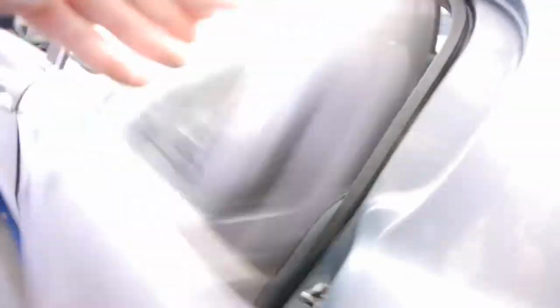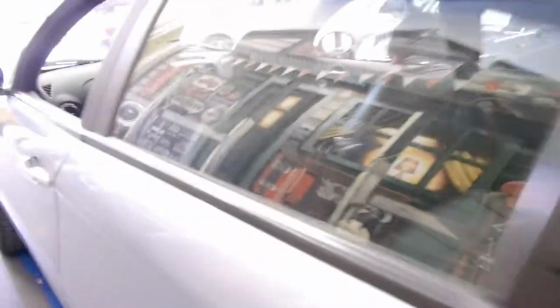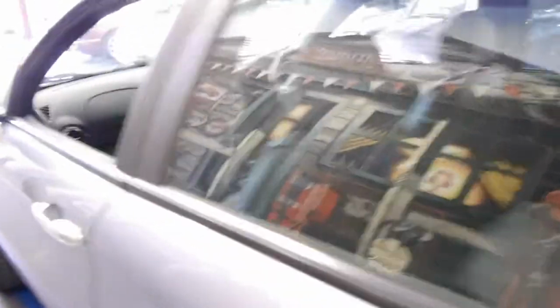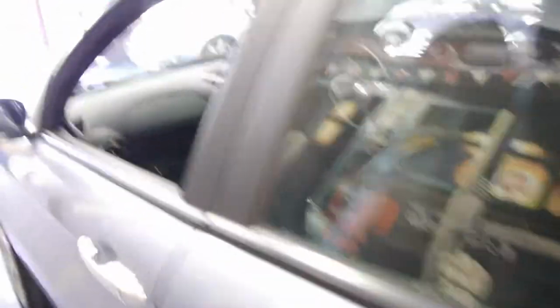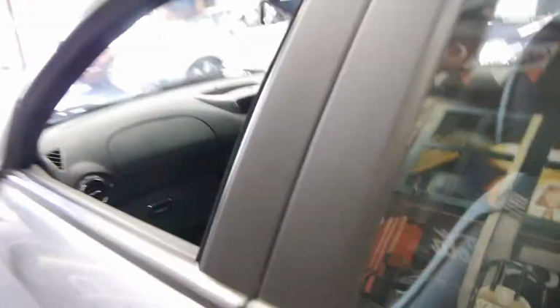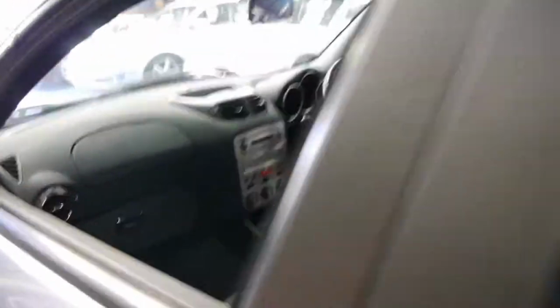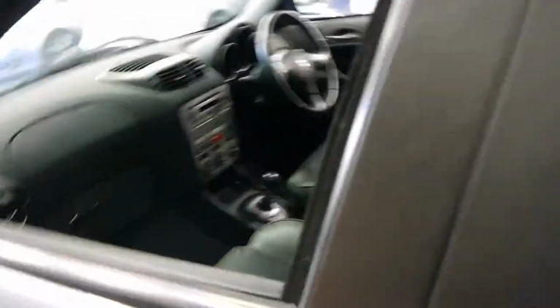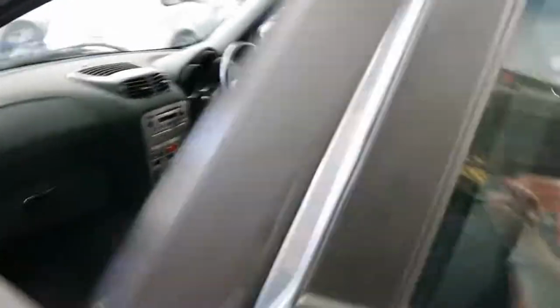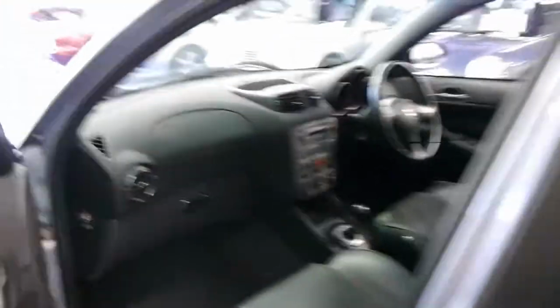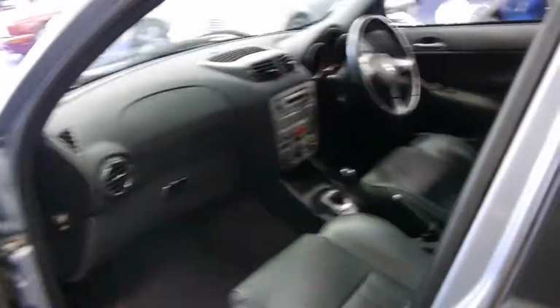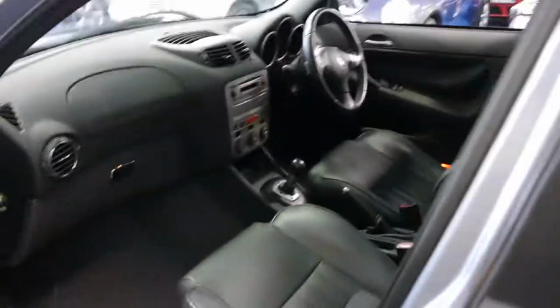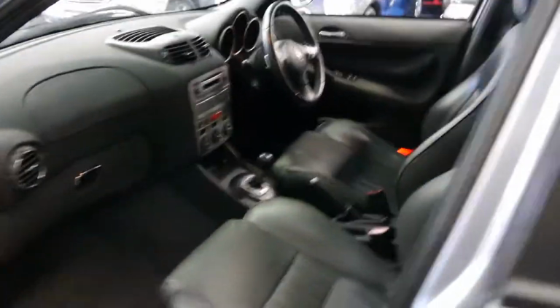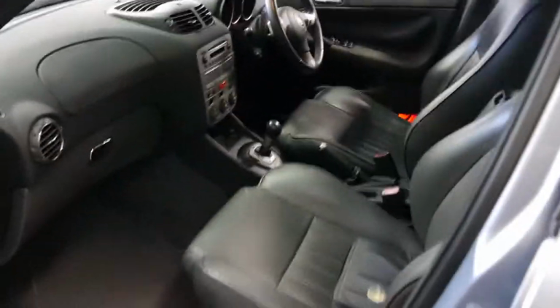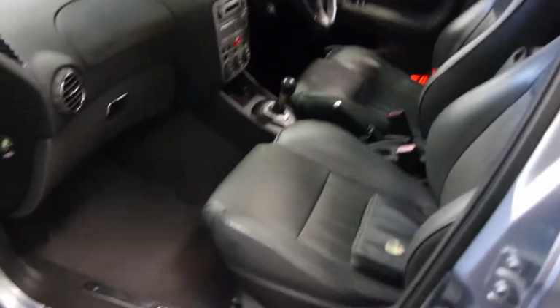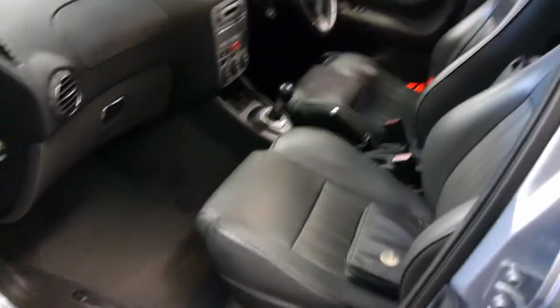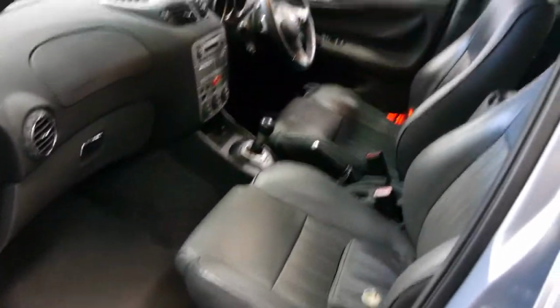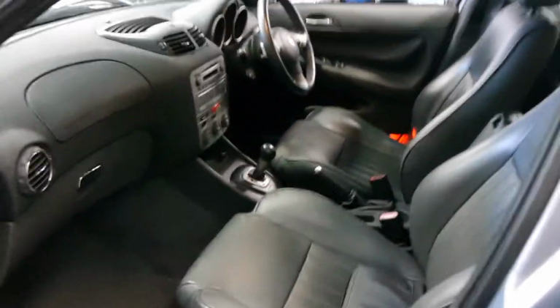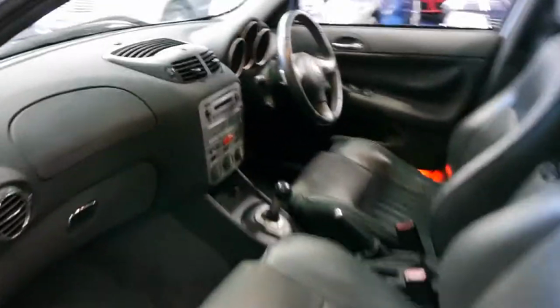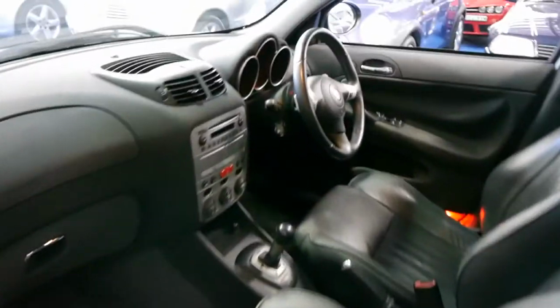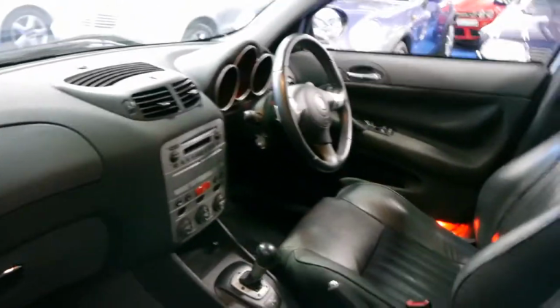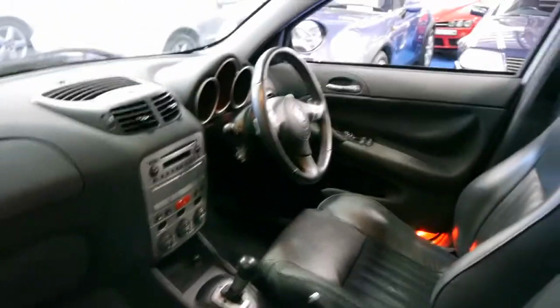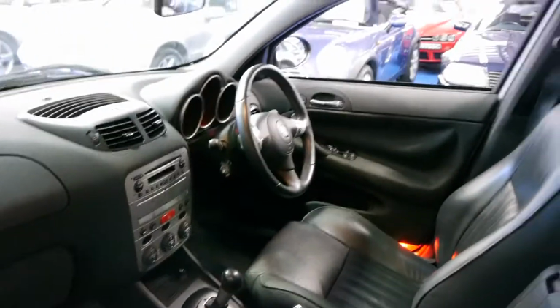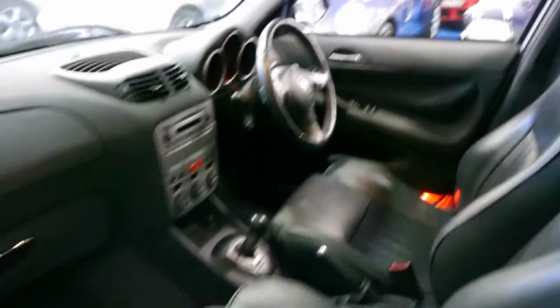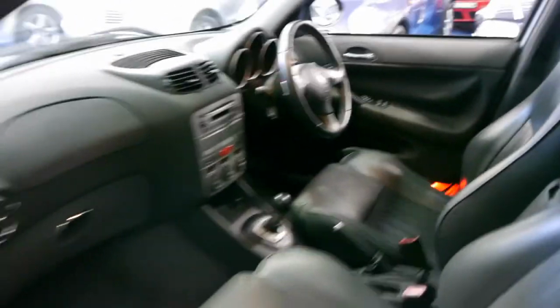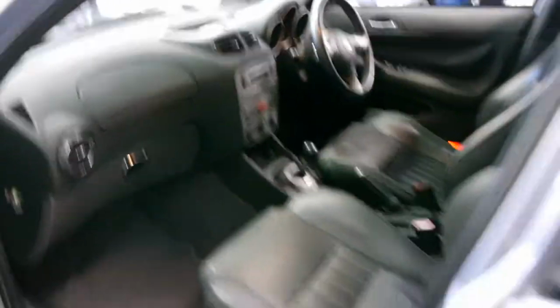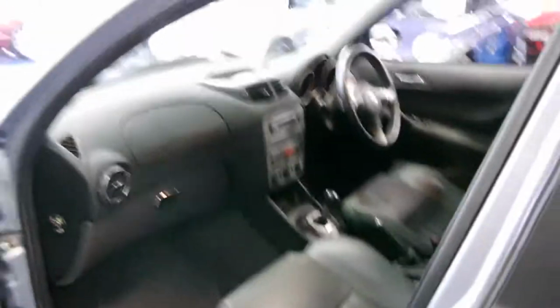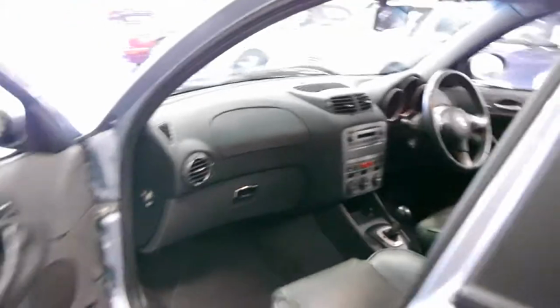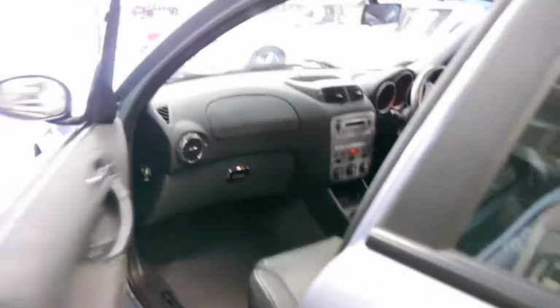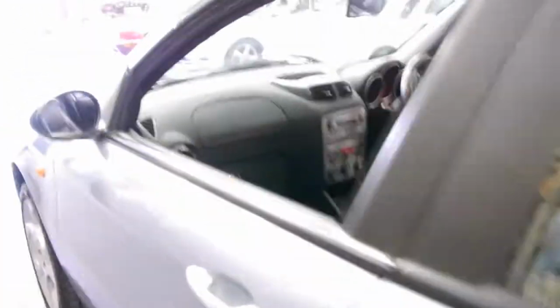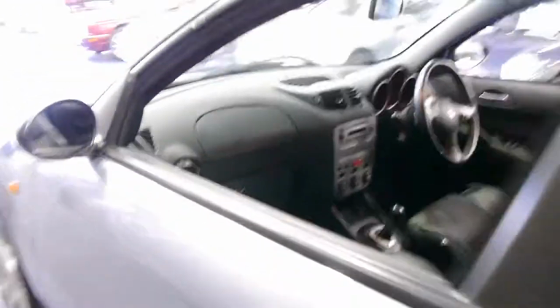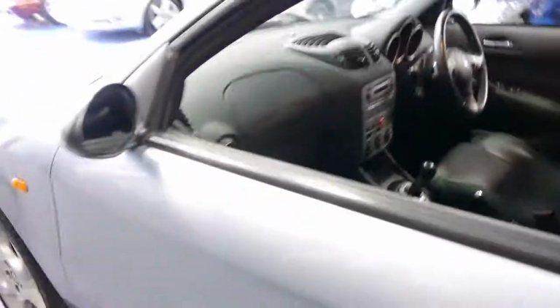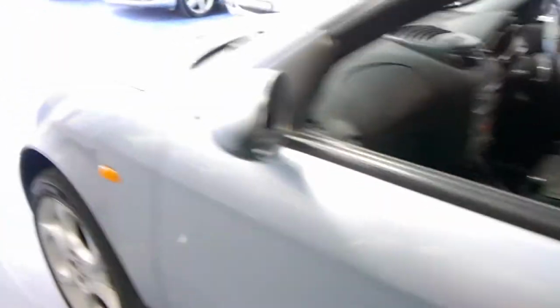The leather really is like new. There are a few marks around the car, as you'd expect for a car of this age. The air conditioning's nice and cold, and I just think these are fantastic value for money now.